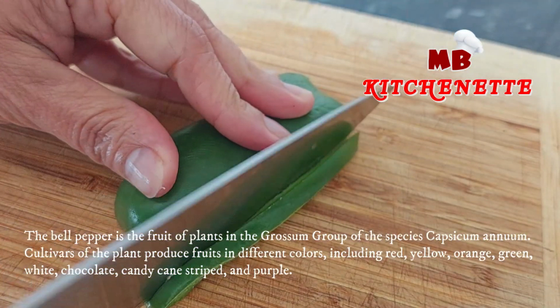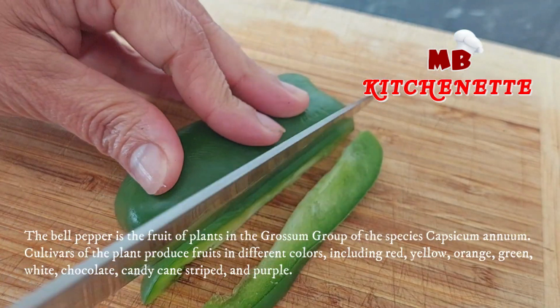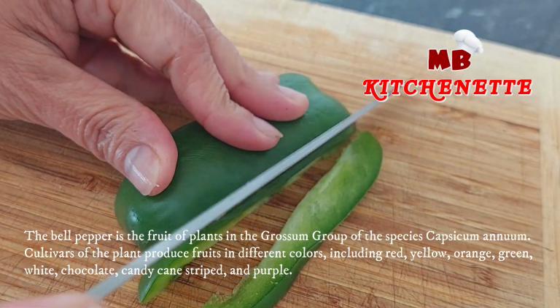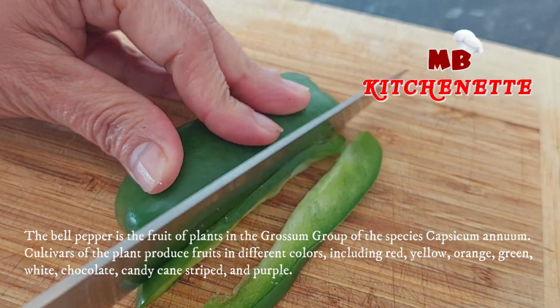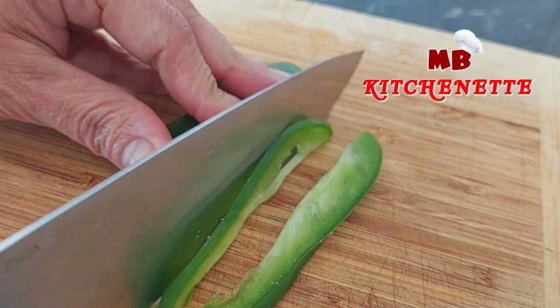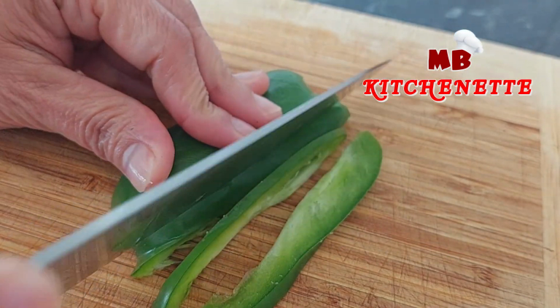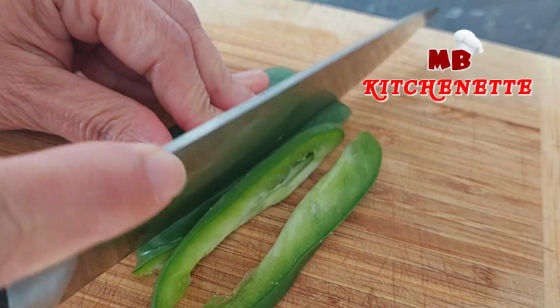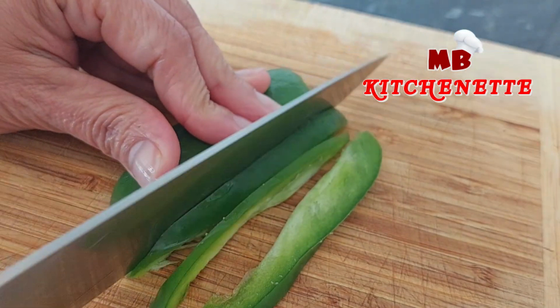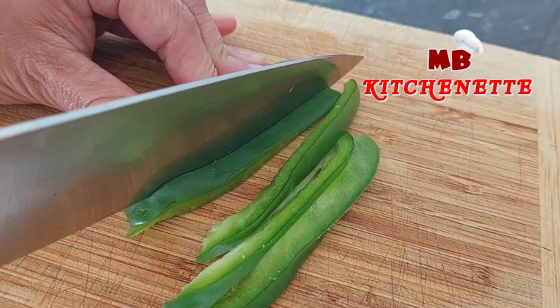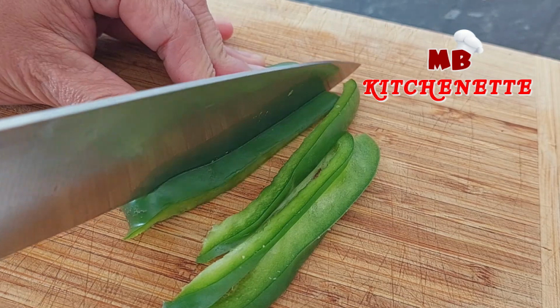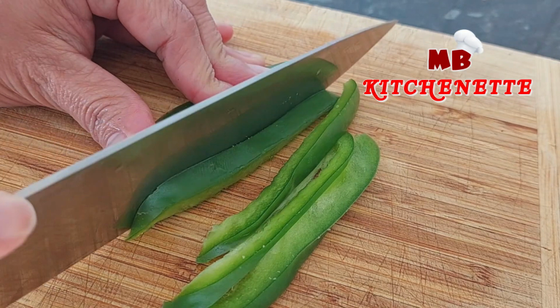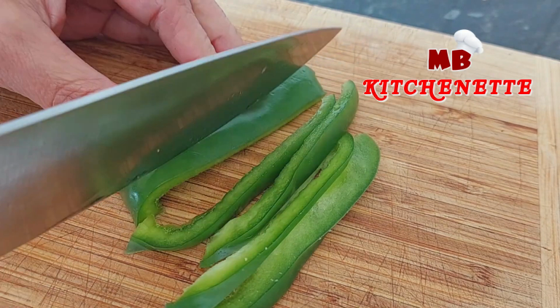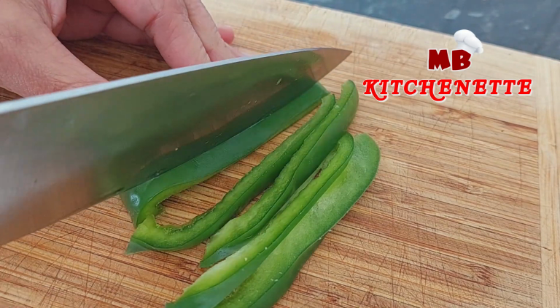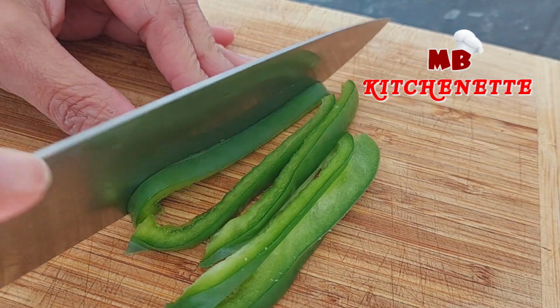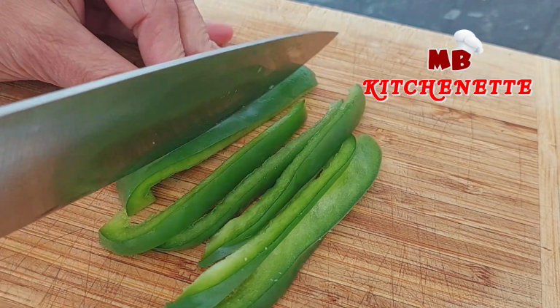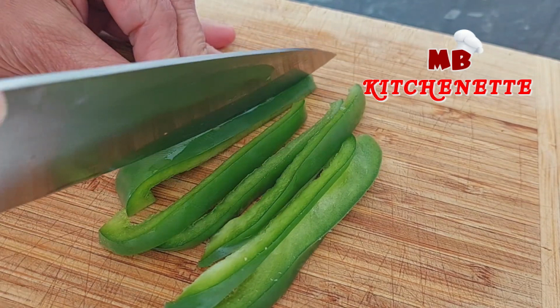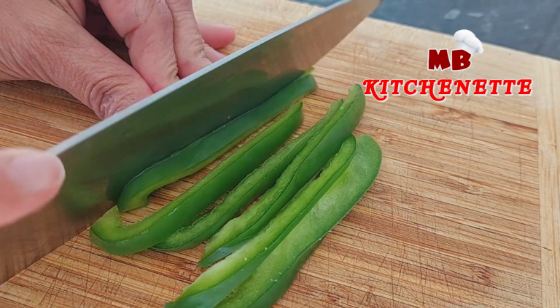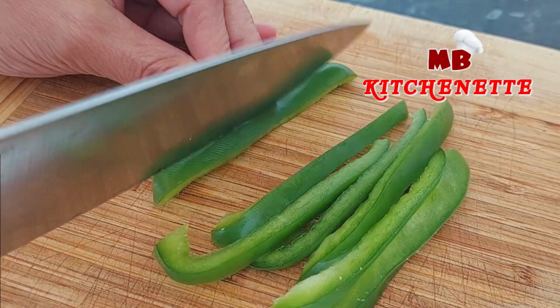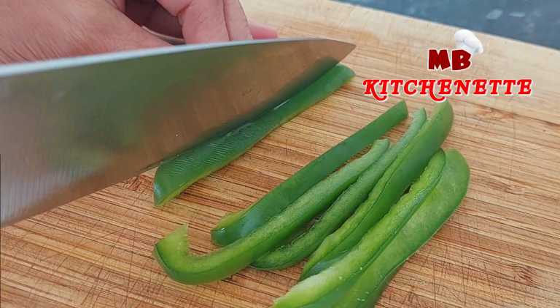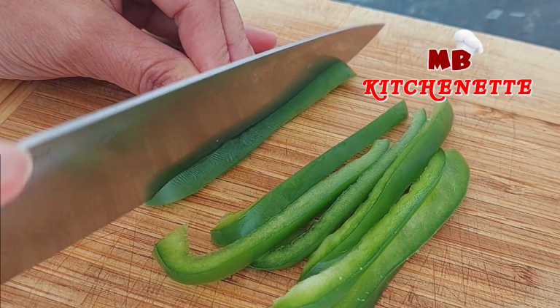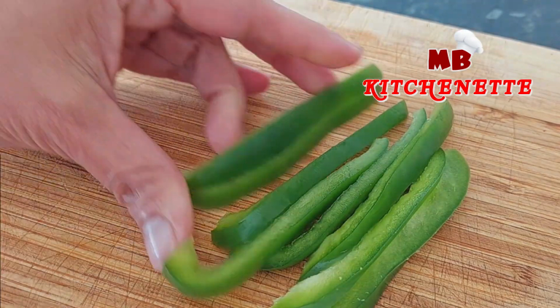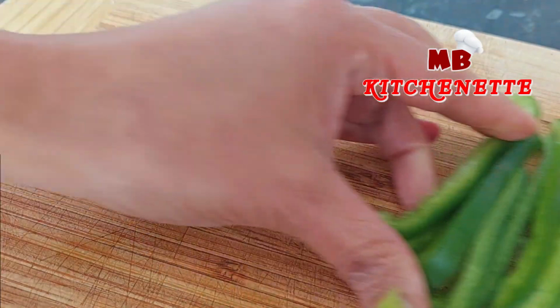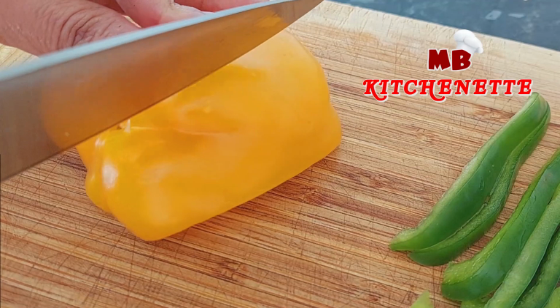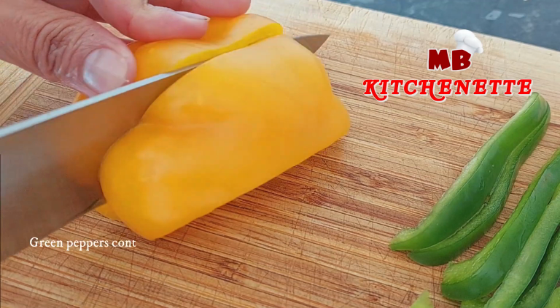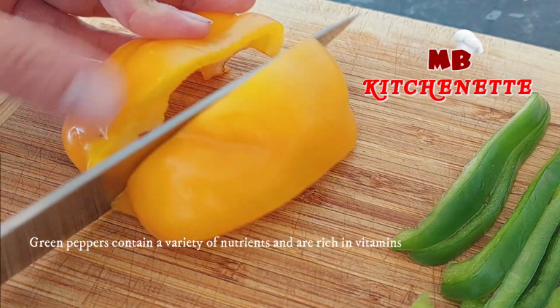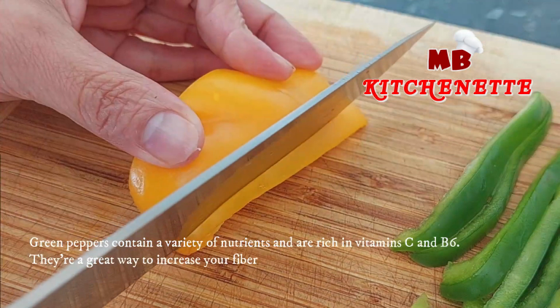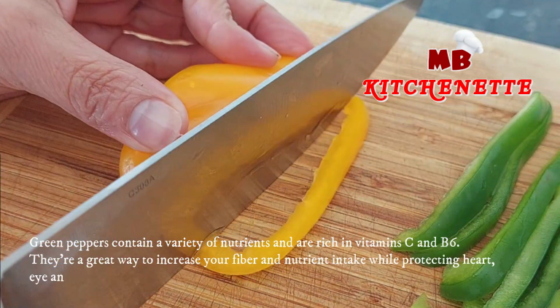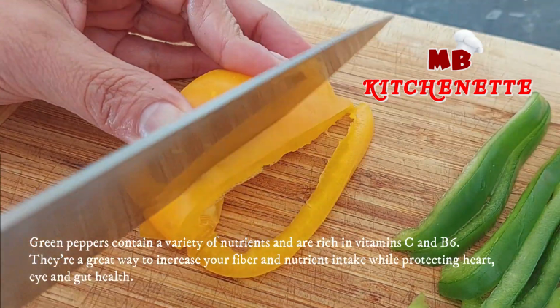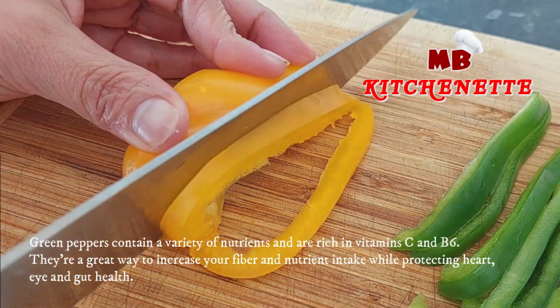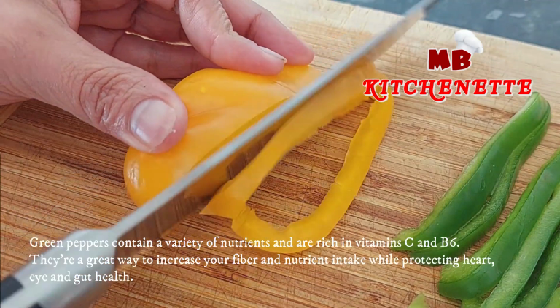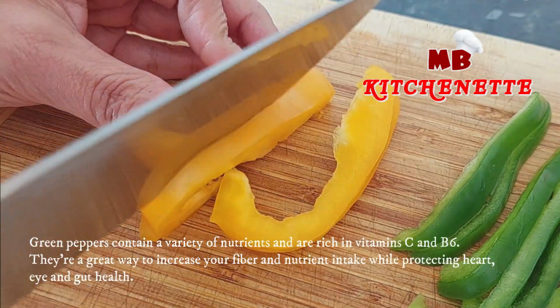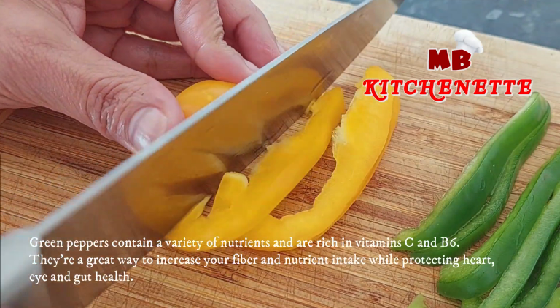The bell pepper is the fruit of plants in the grossum group of the species Capsicum annuum. Cultivars of the plant produce fruits in different colors, including red, yellow, orange, green, white, chocolate, candy cane striped, and purple.